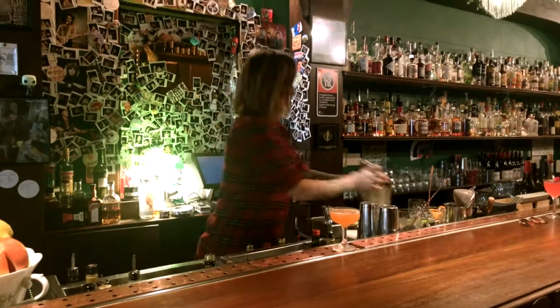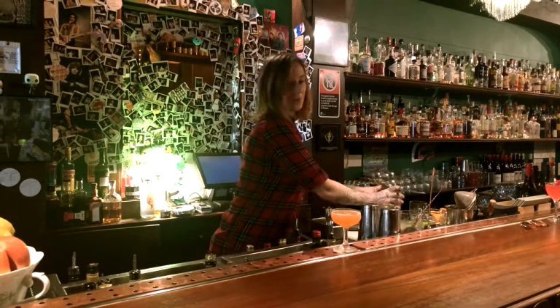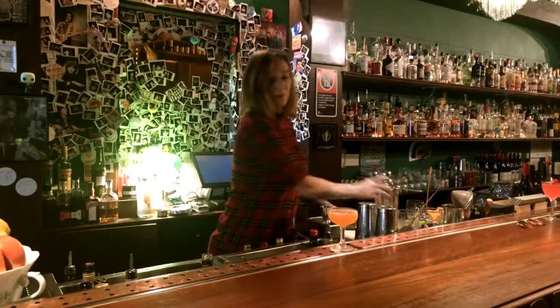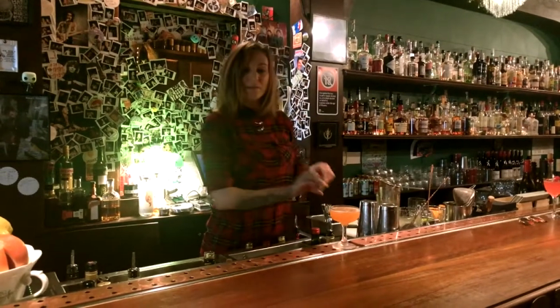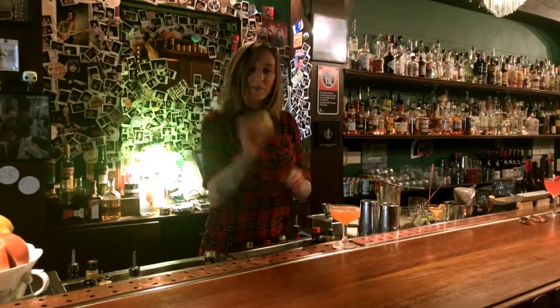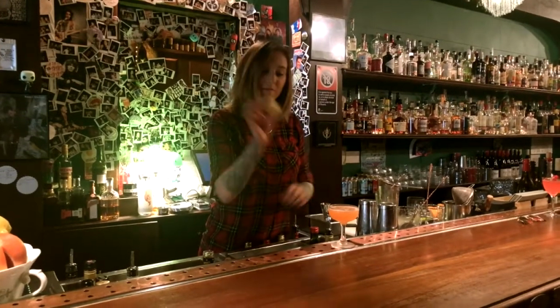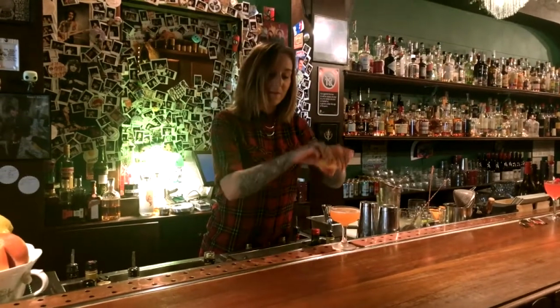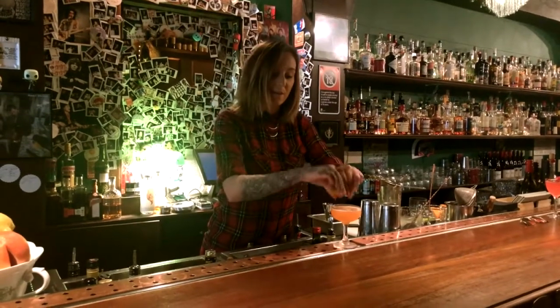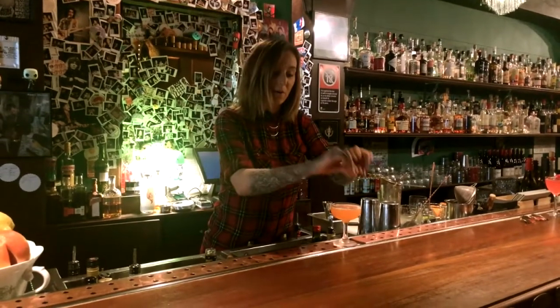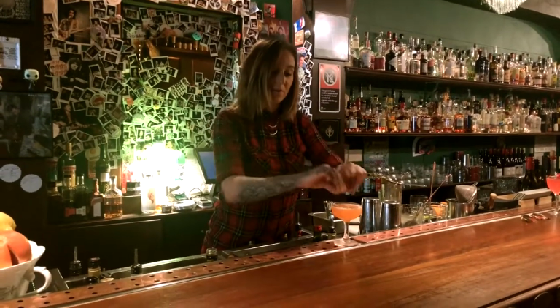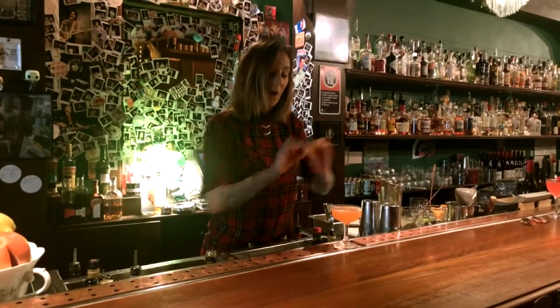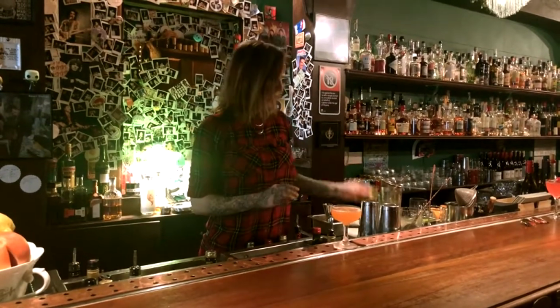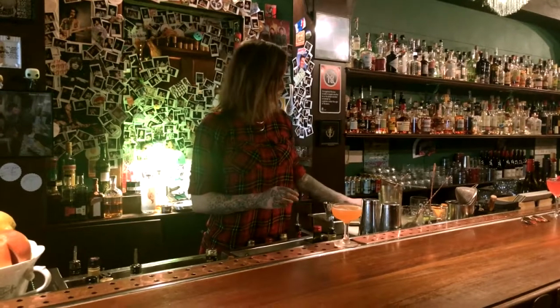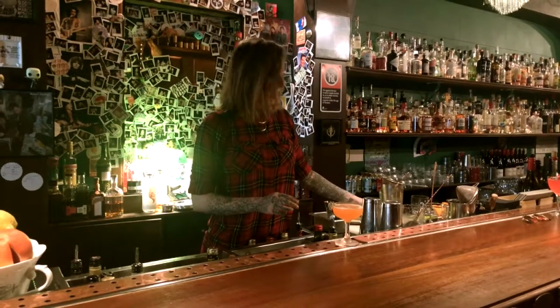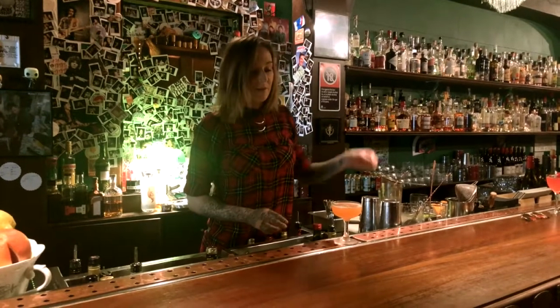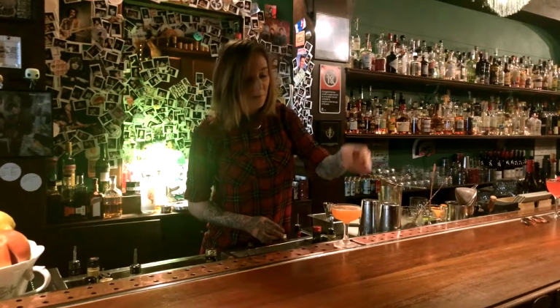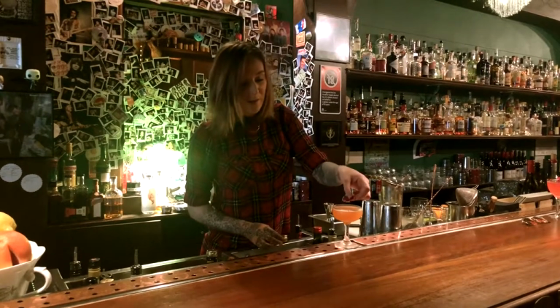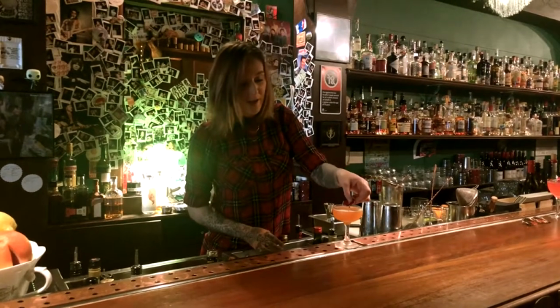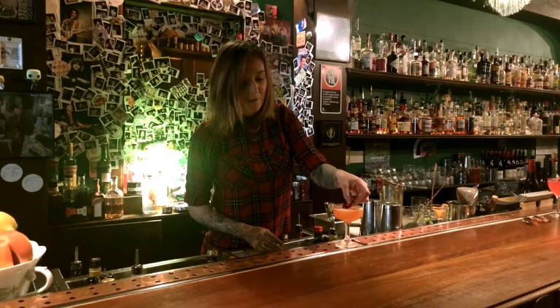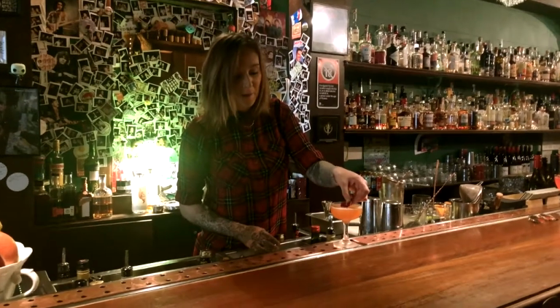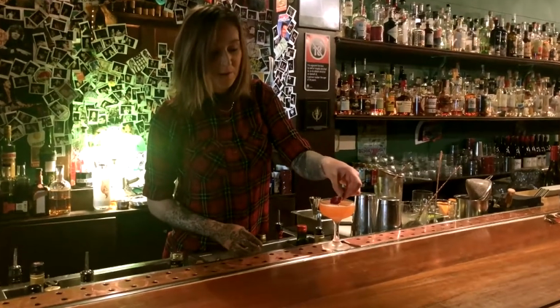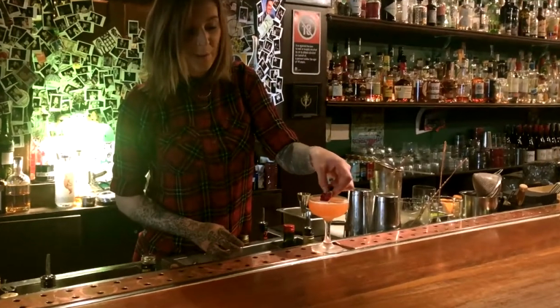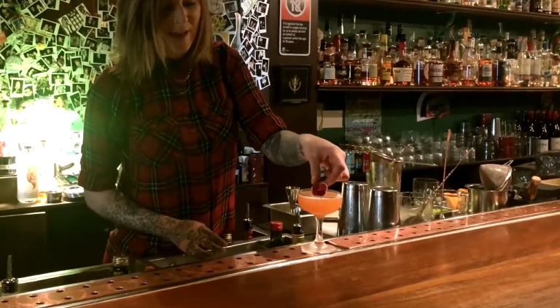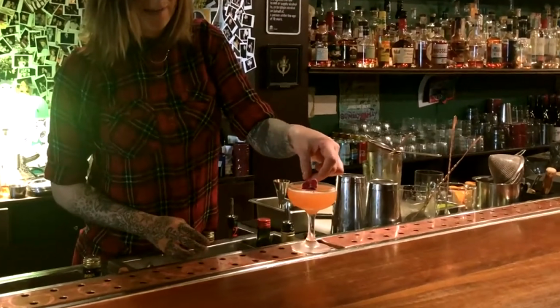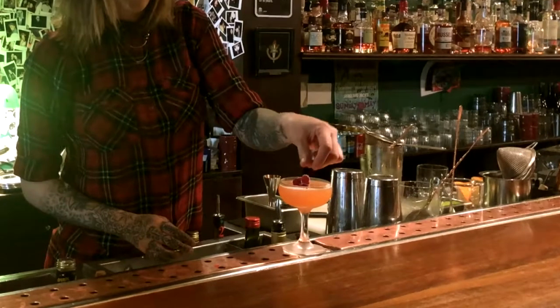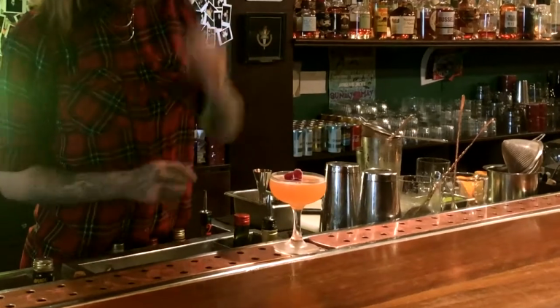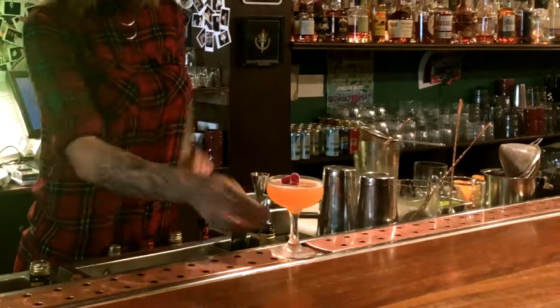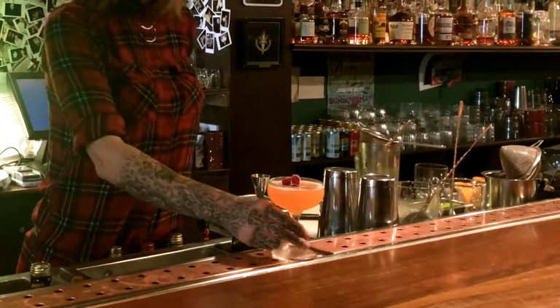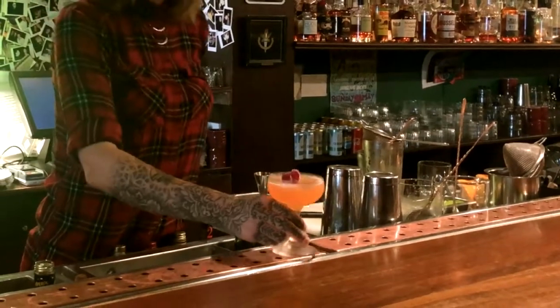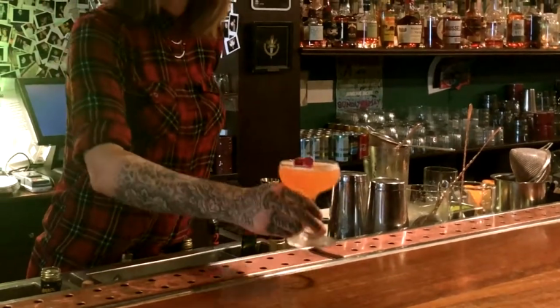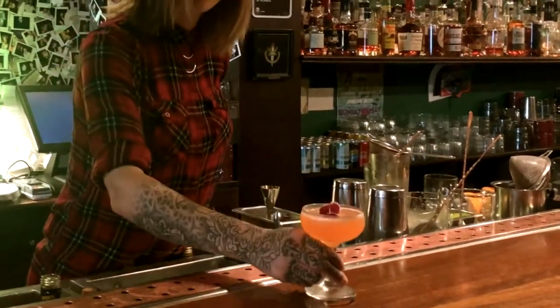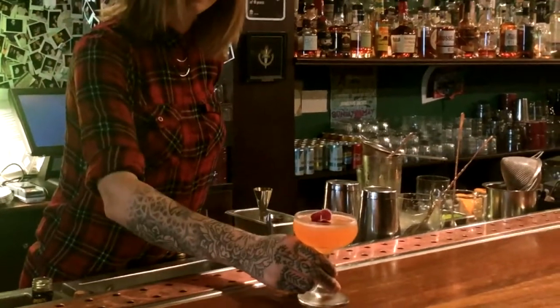I'm going to do a little spritz of lemon just to get those oils over the top, and then finish off with a lovely edible flower, which is going to impress anybody that you make this drink for. There we go — our brand new key.